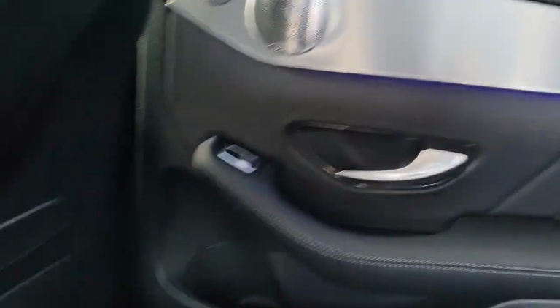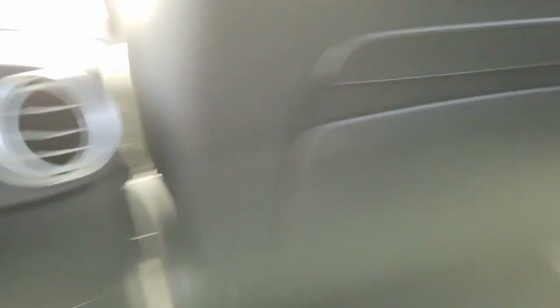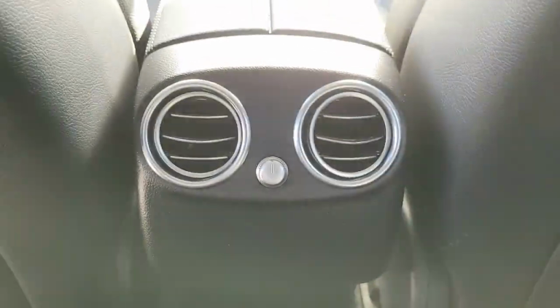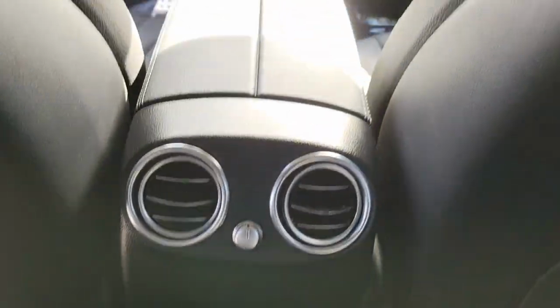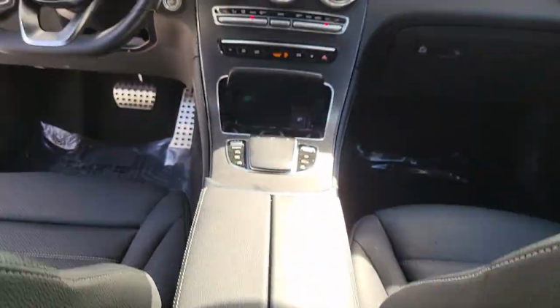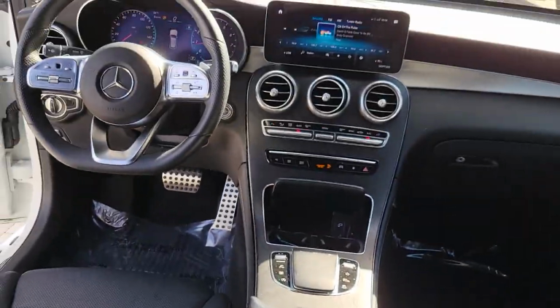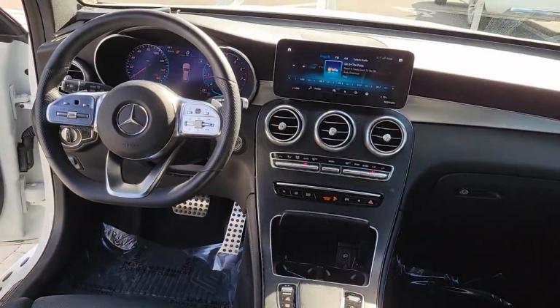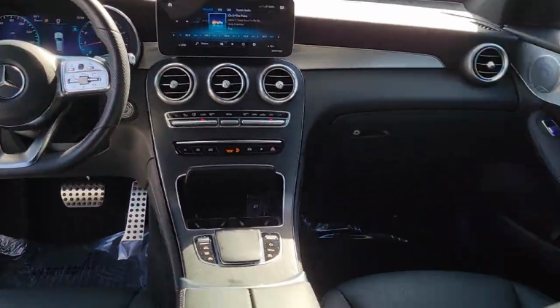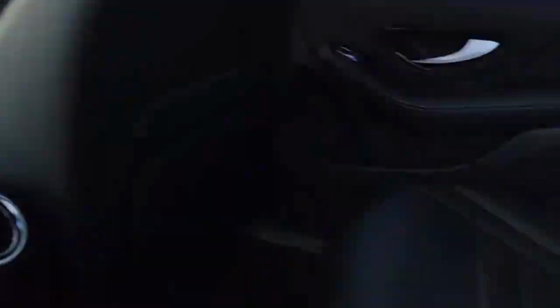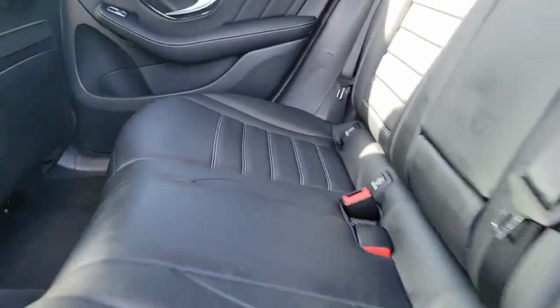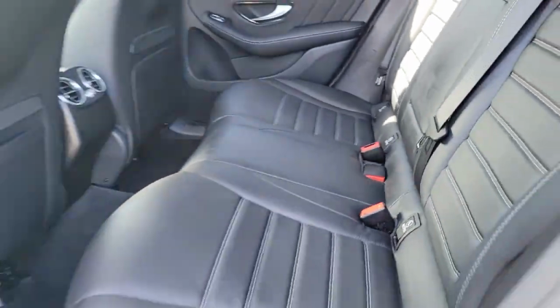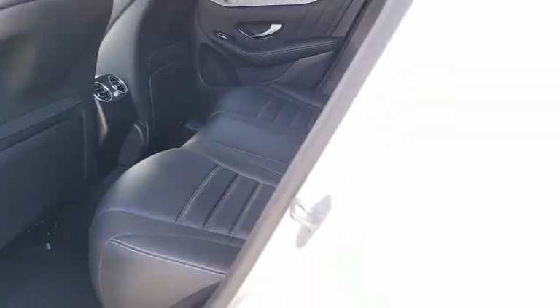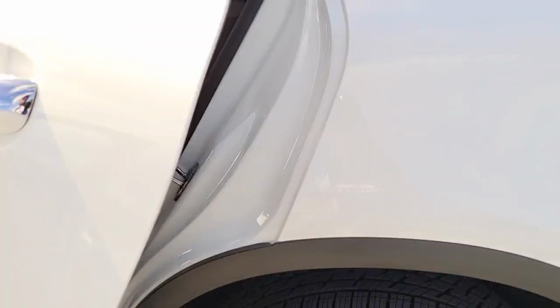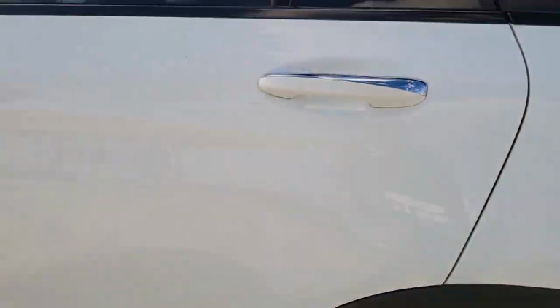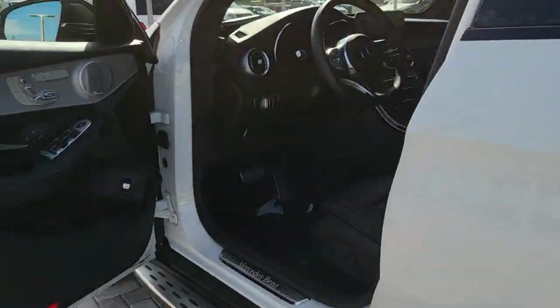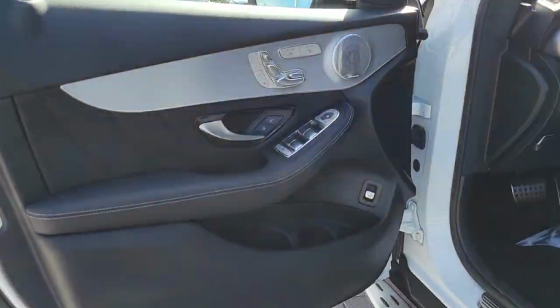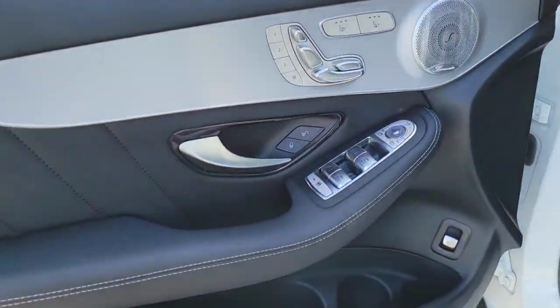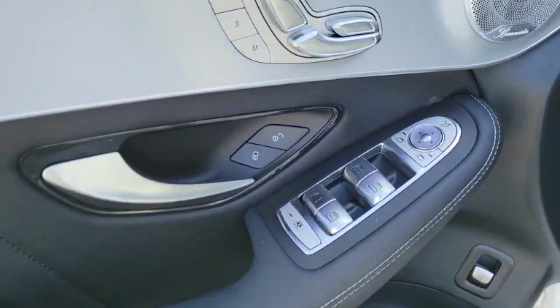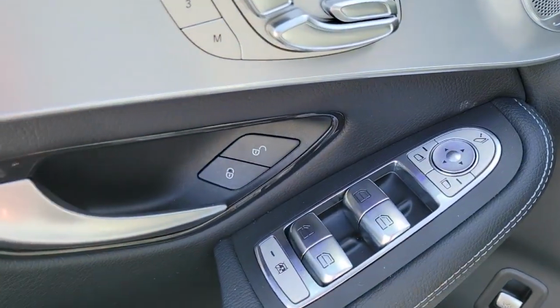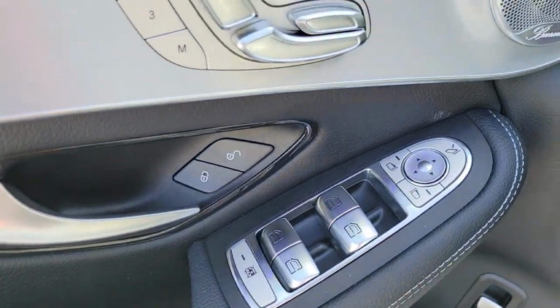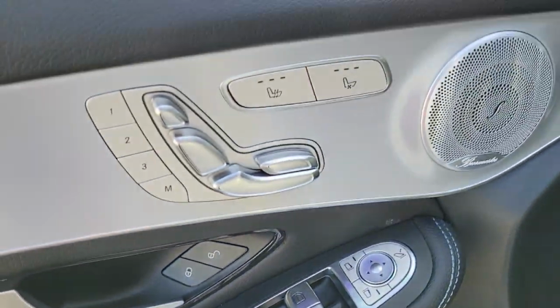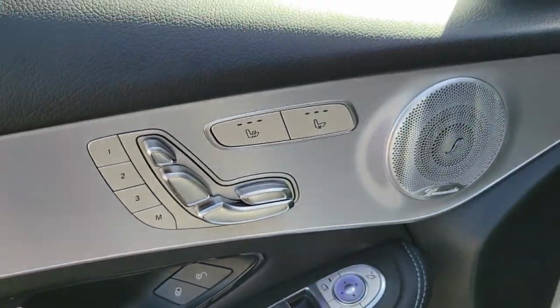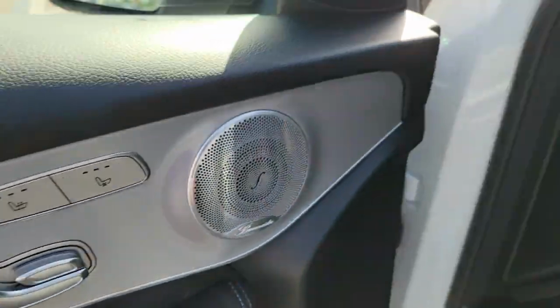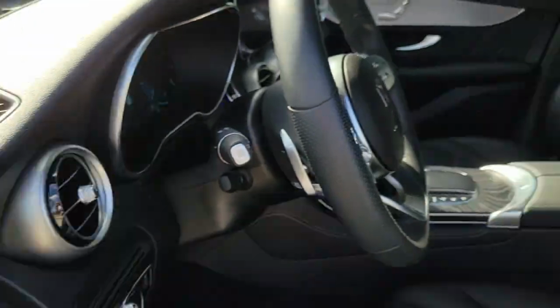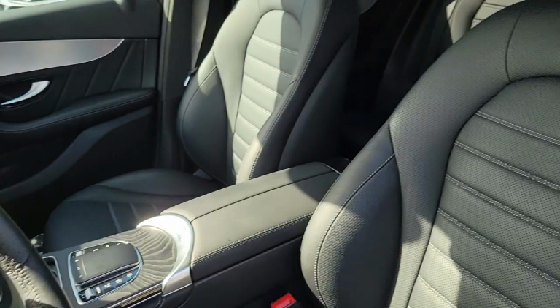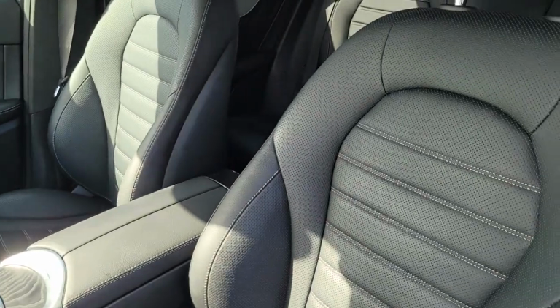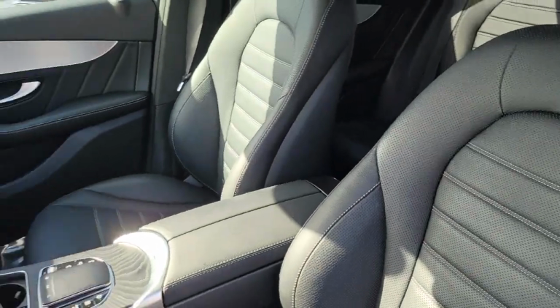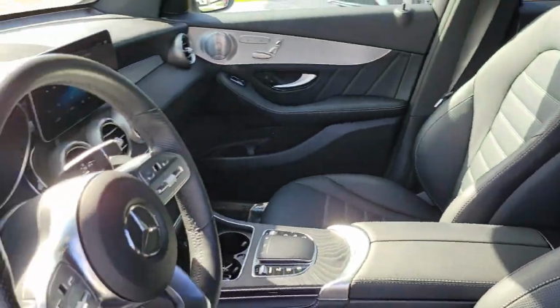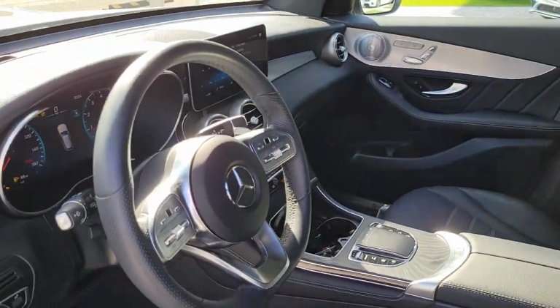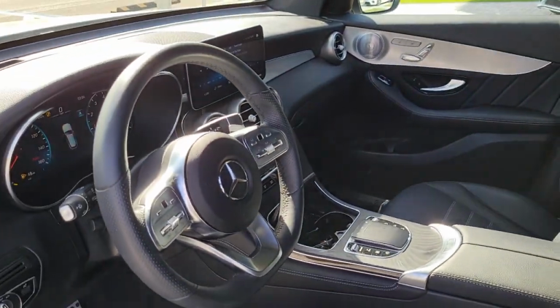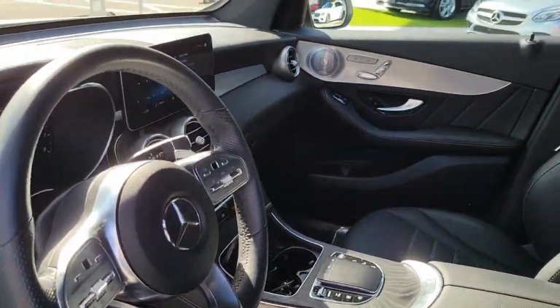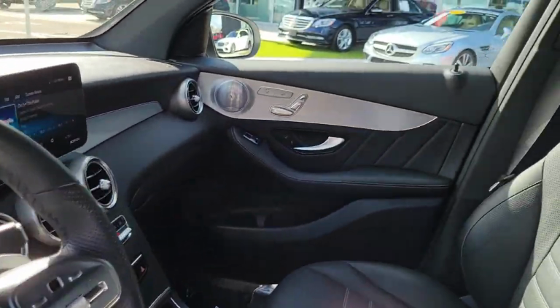Appreciate it for its spacious cargo area, flexible interior, and ingenious storage solutions. Love it for how it makes you feel on each and every journey. The following are some of this vehicle's highlighted options.